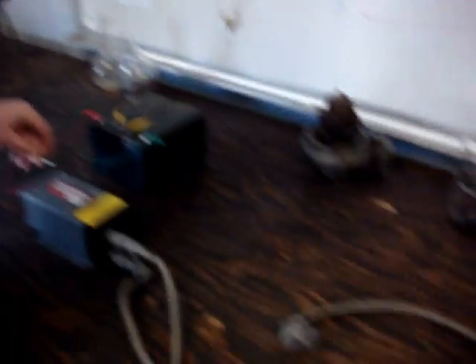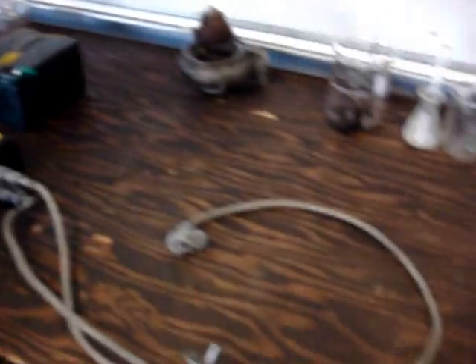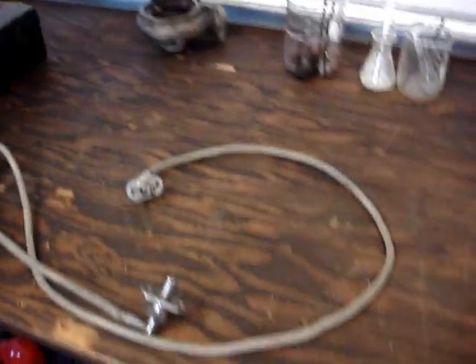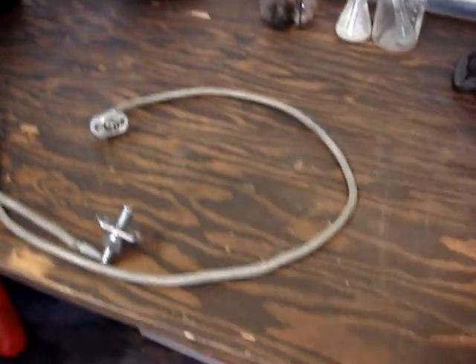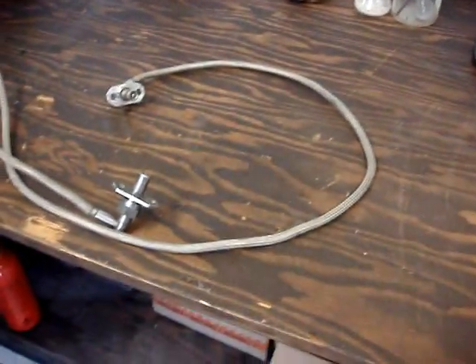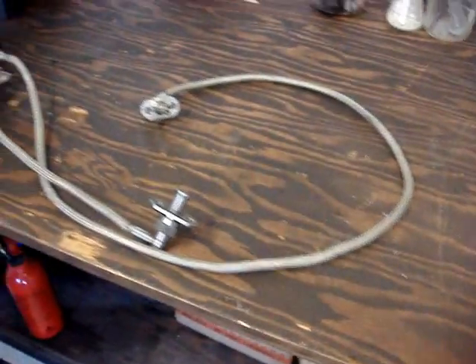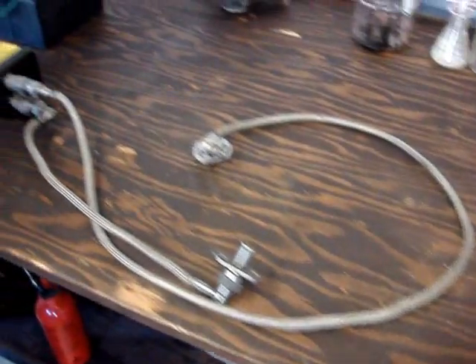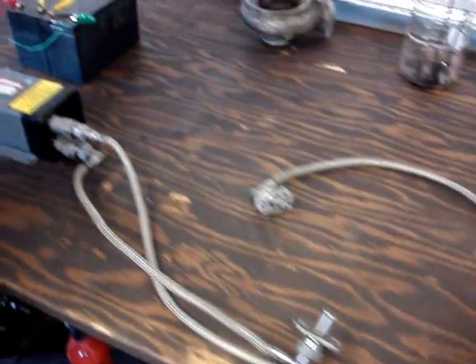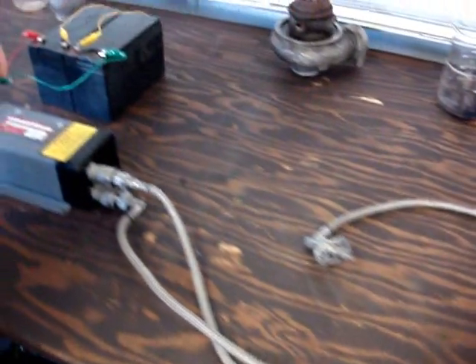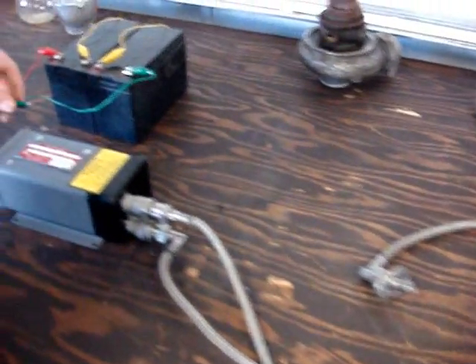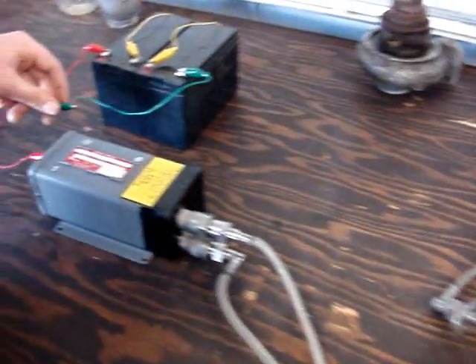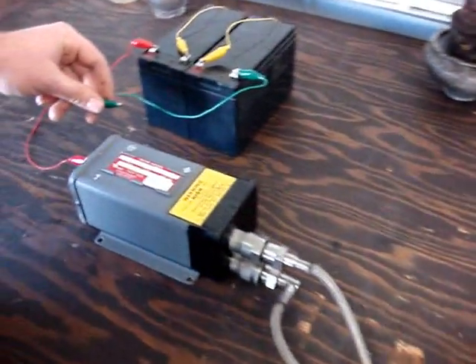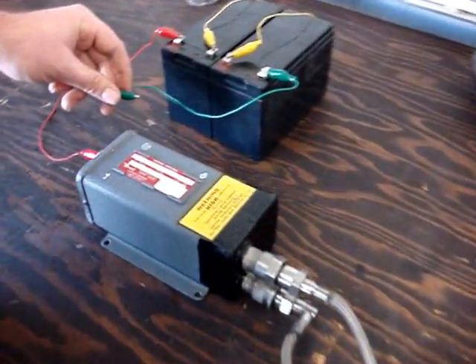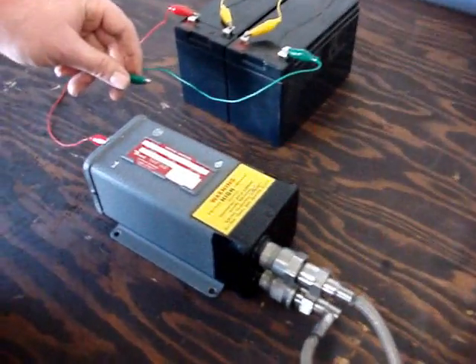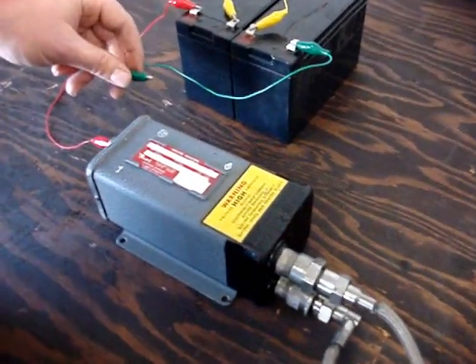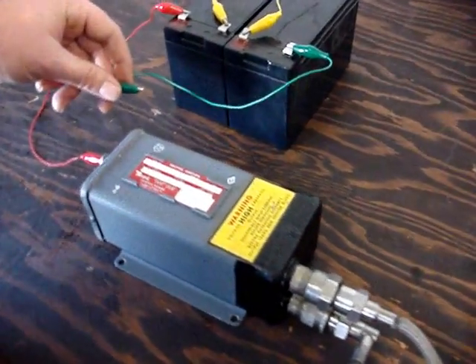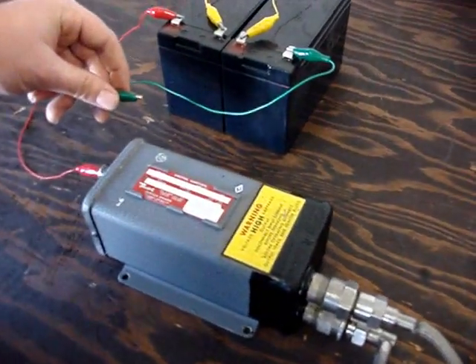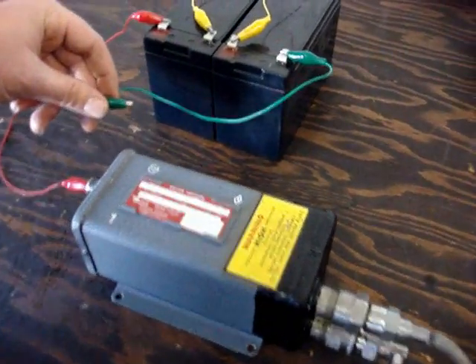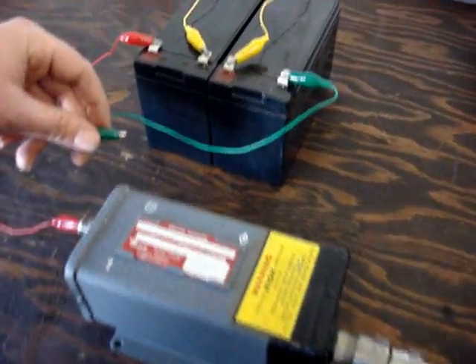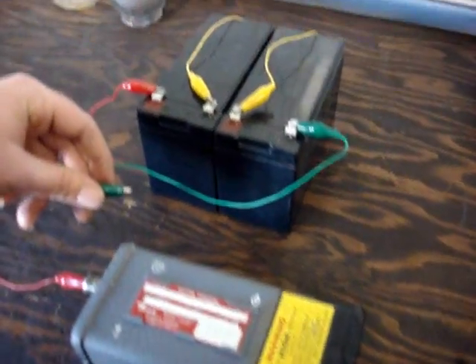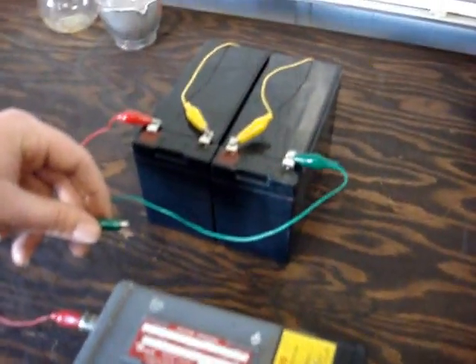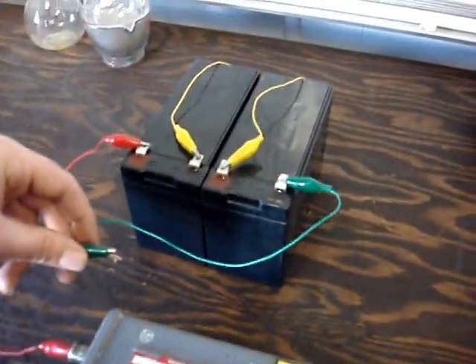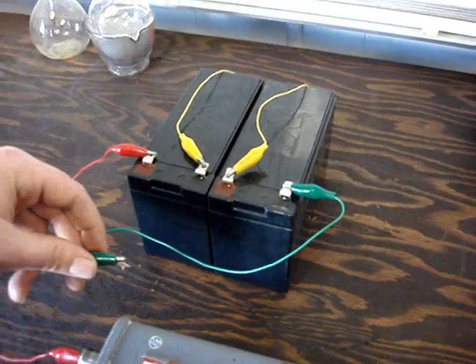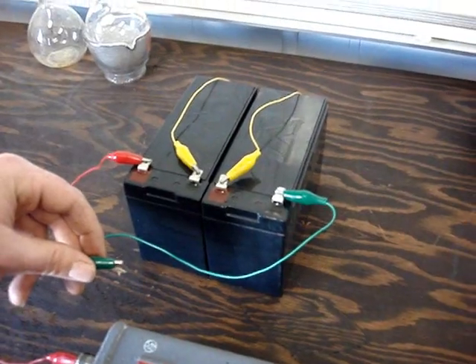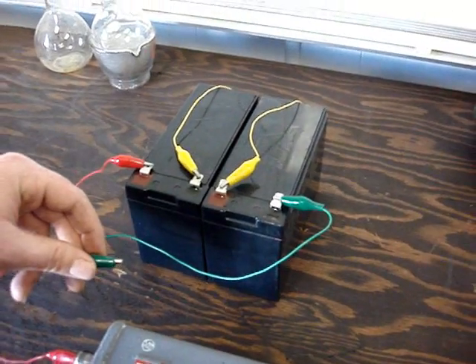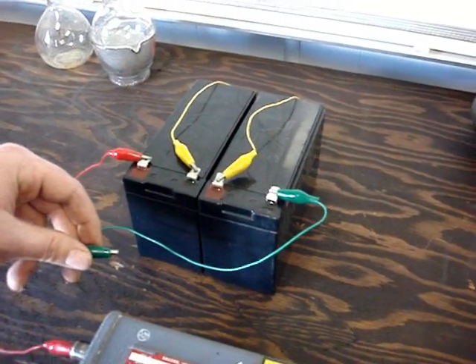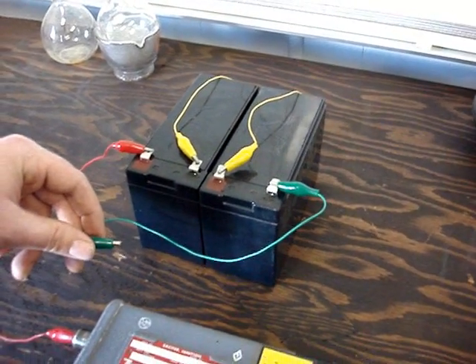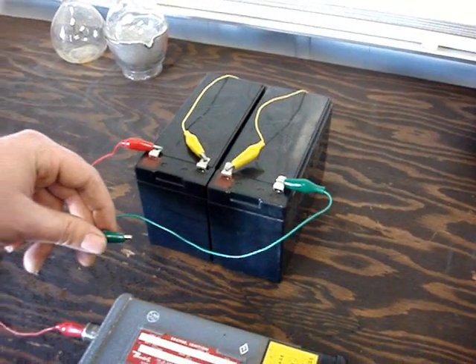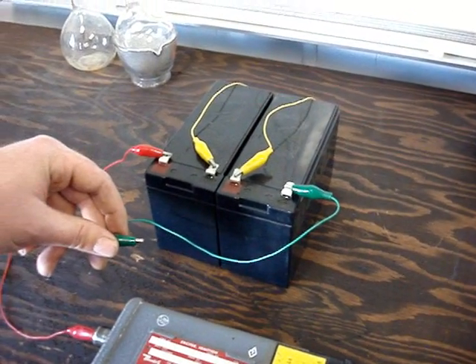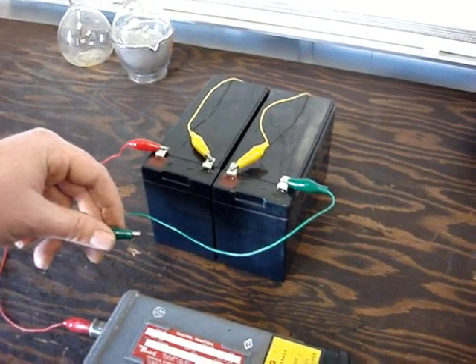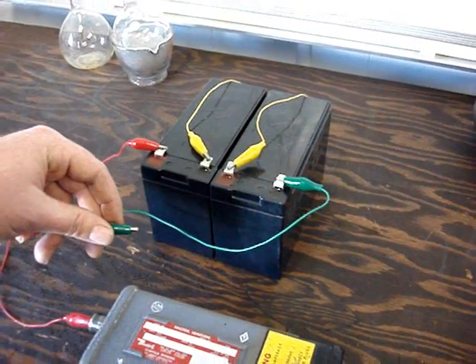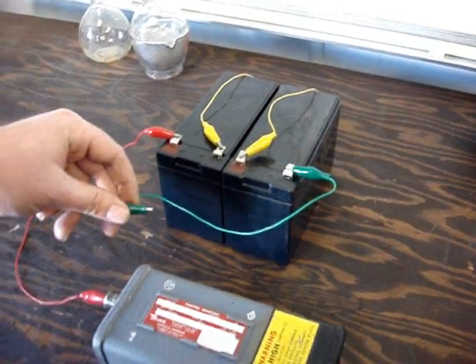Here's our setup. We've got two igniter plugs, cables, a Bendix ignition exciter, and two 12-volt batteries set up for 24 volts.